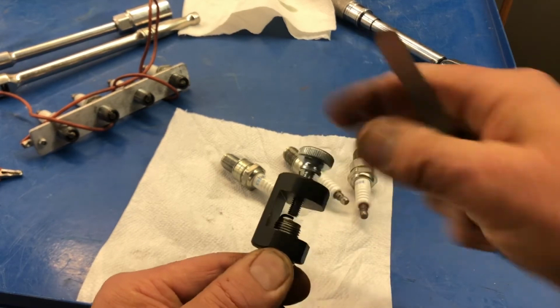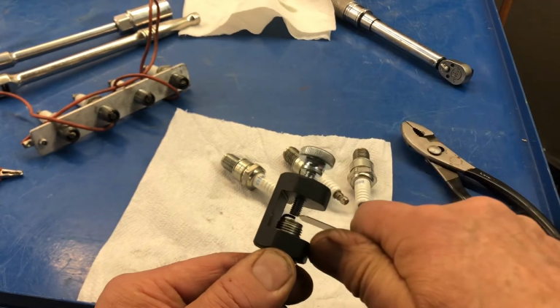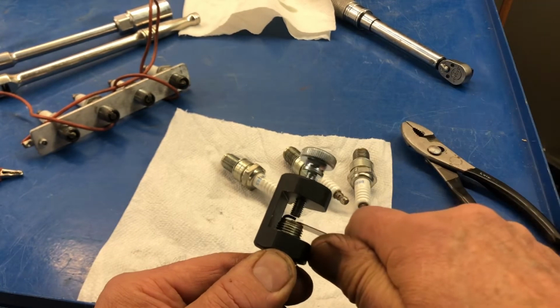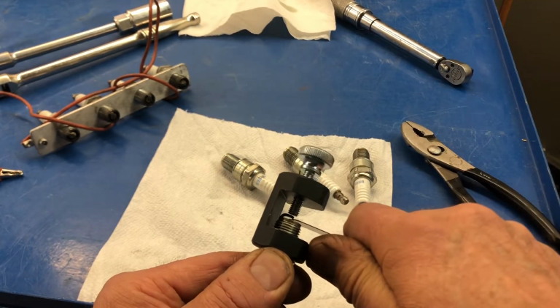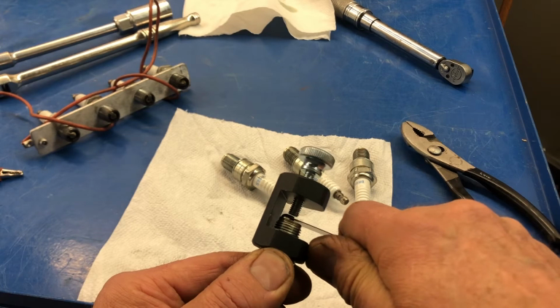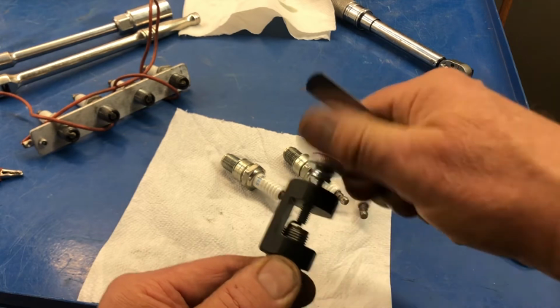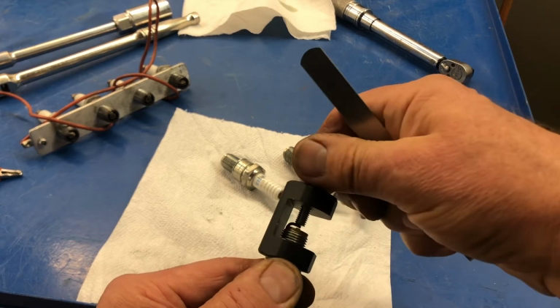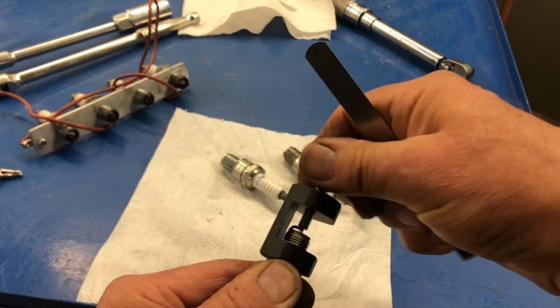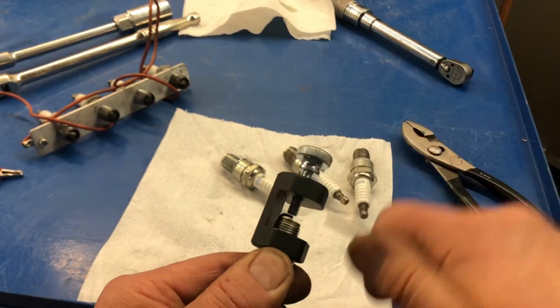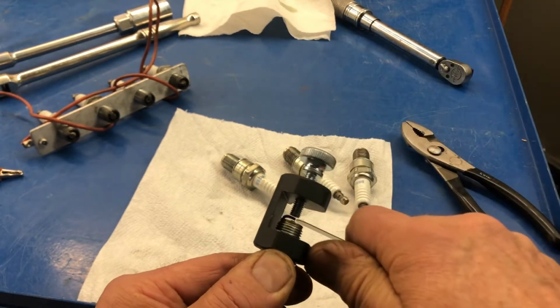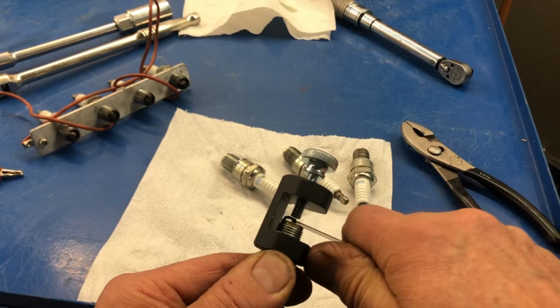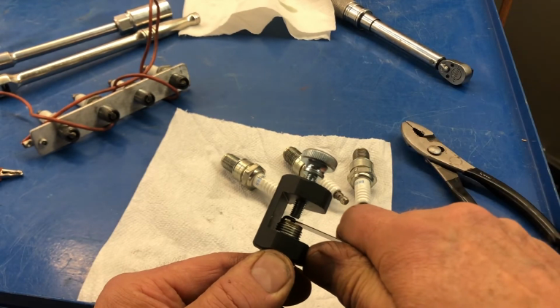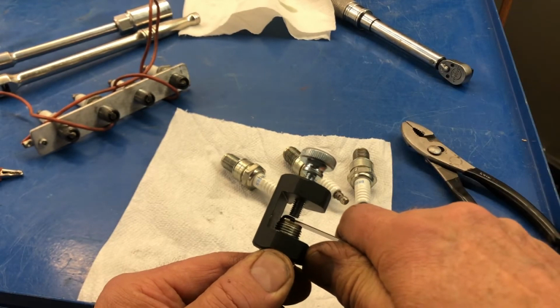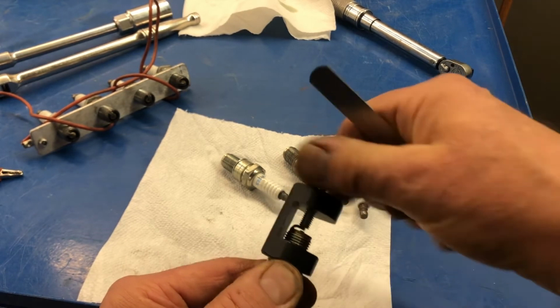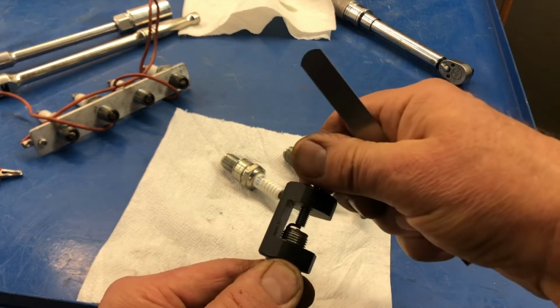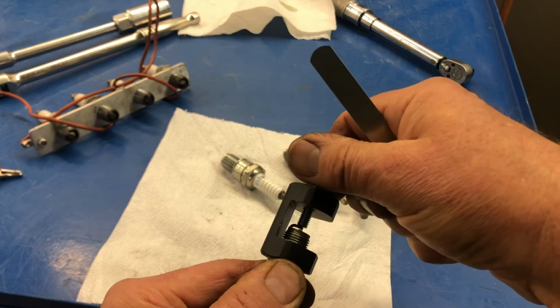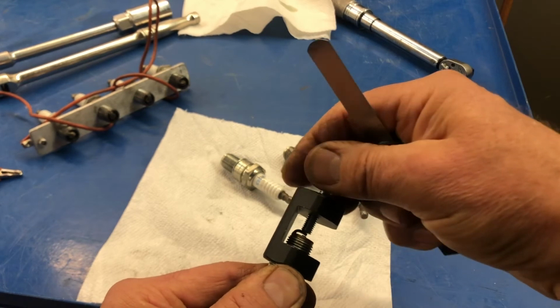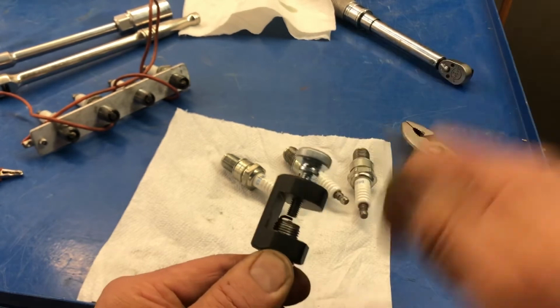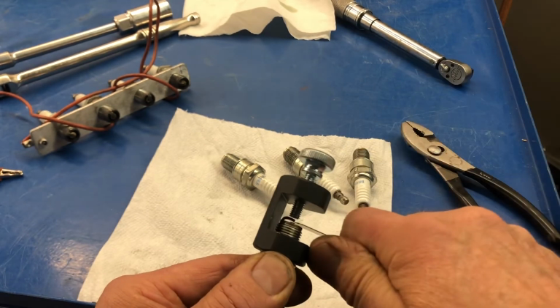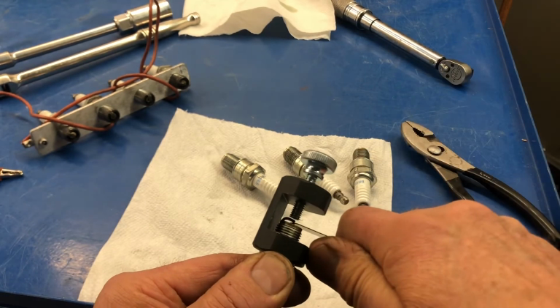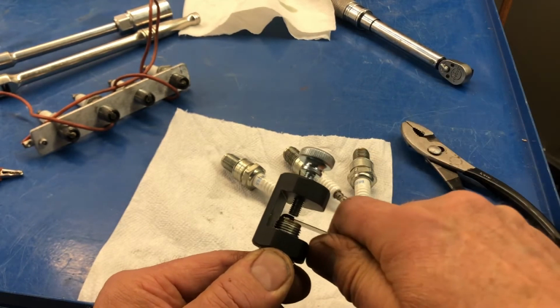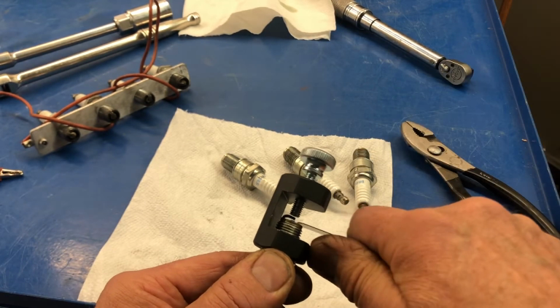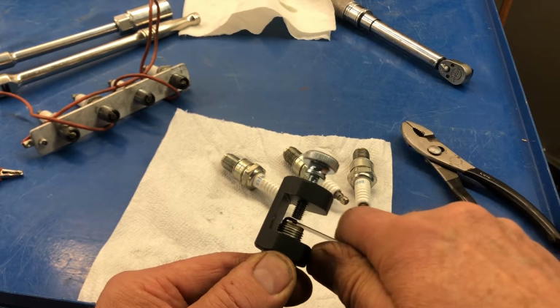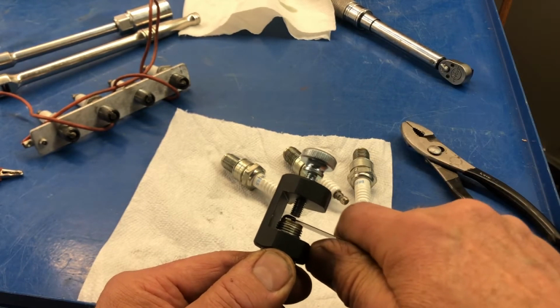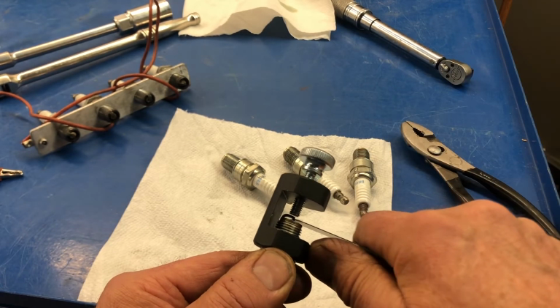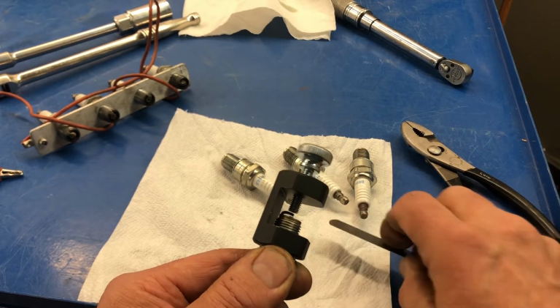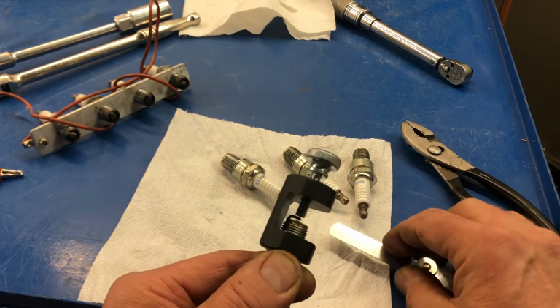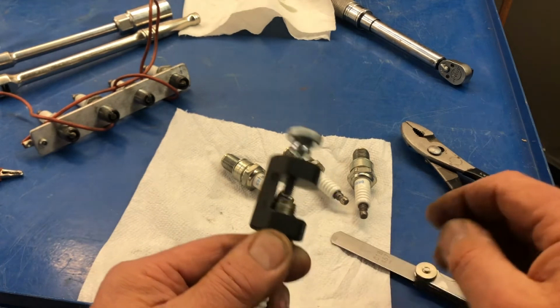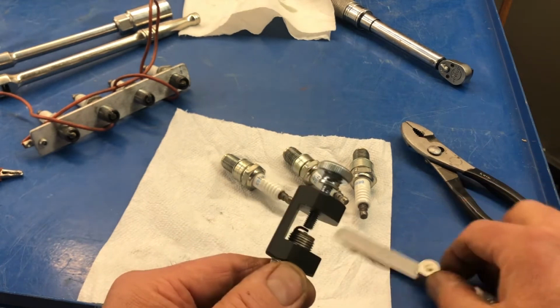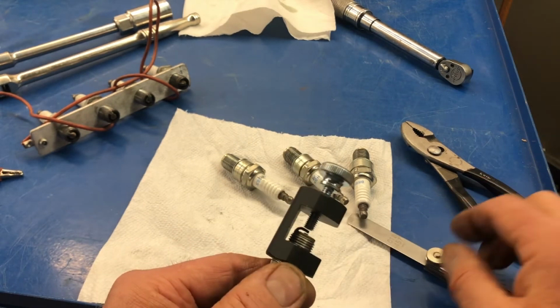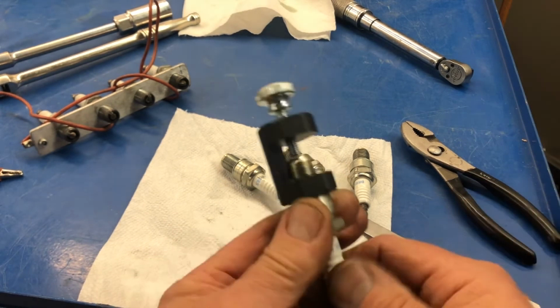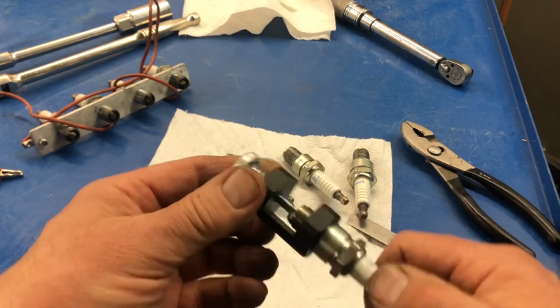I want just a little teeny bit more, just a bit. It's sort of springing back. There we go, that's what I want — 0.018 inch. Good gap.